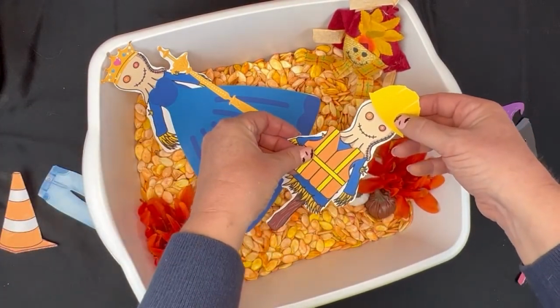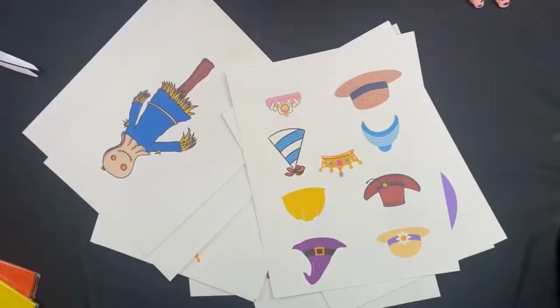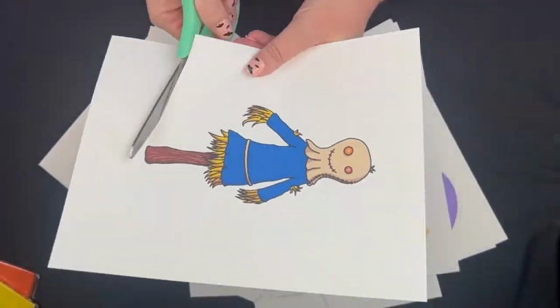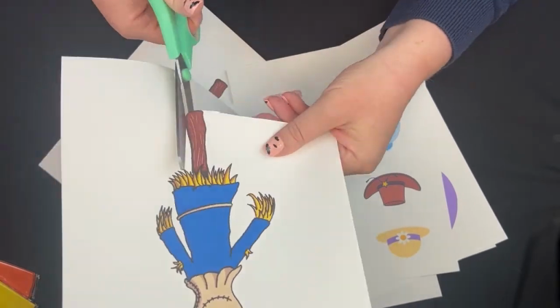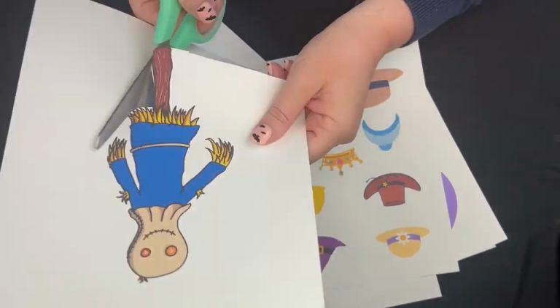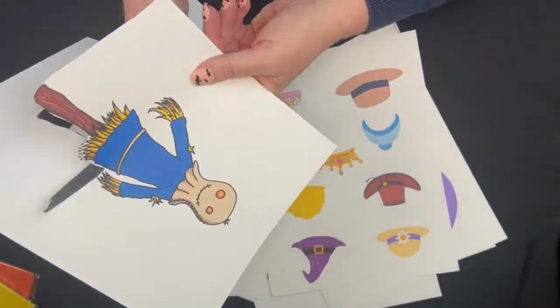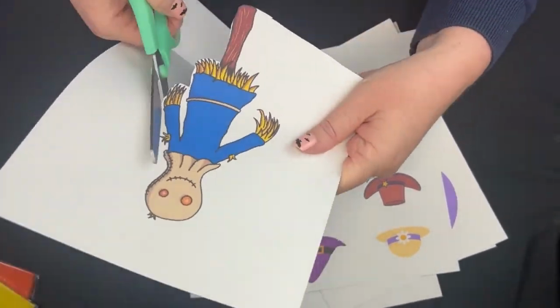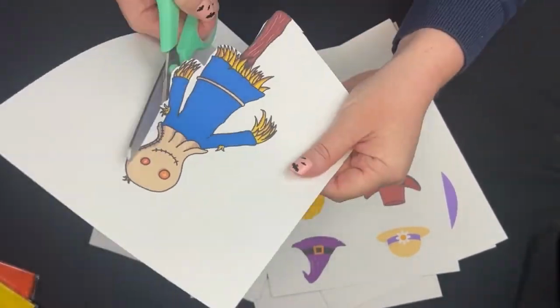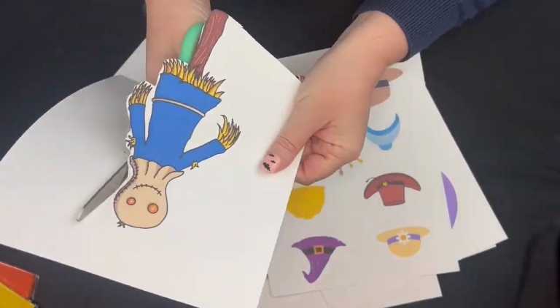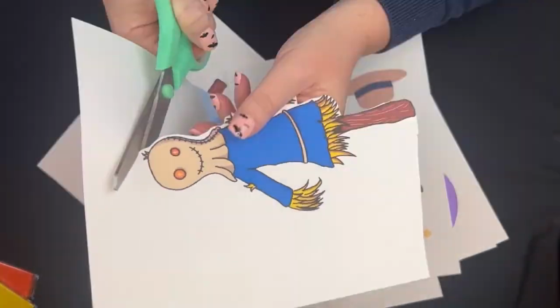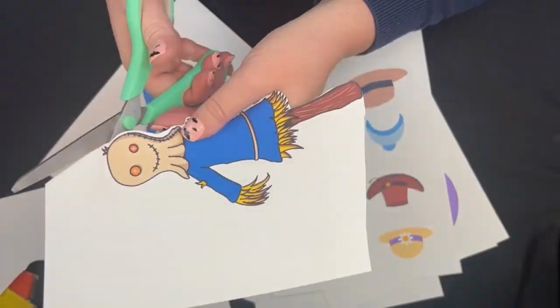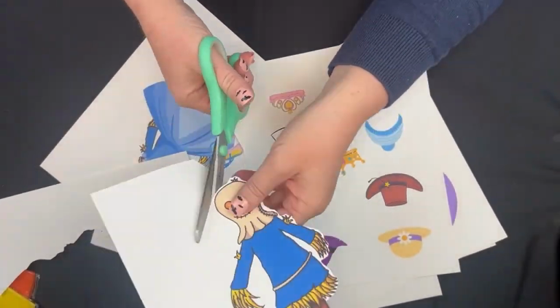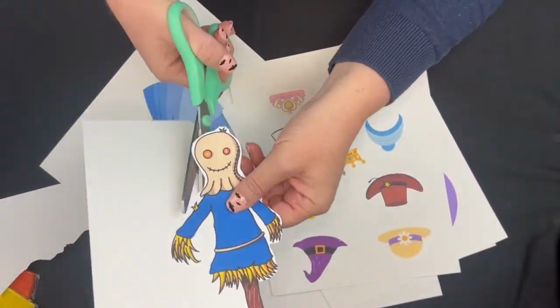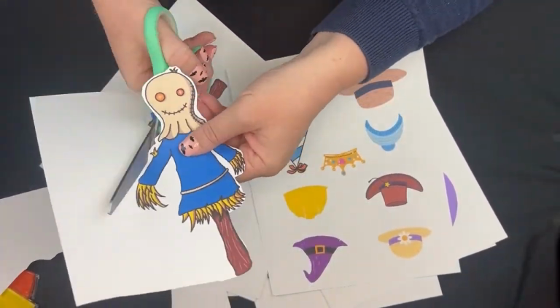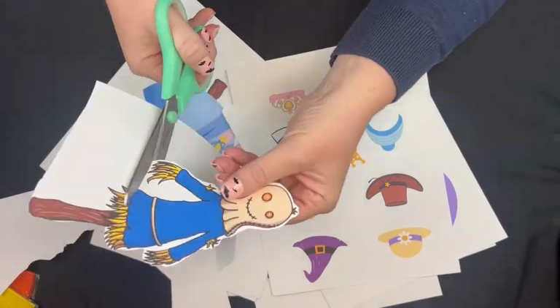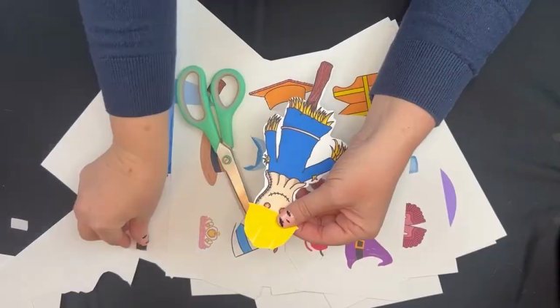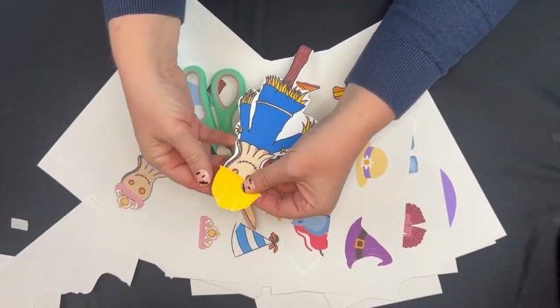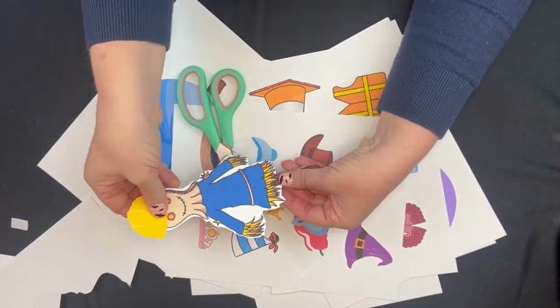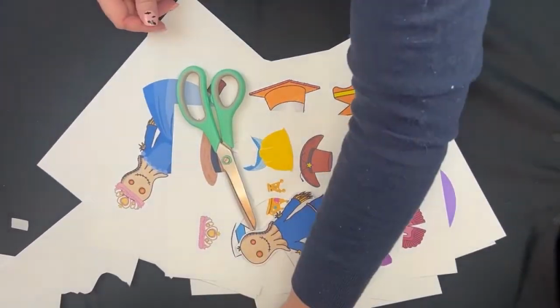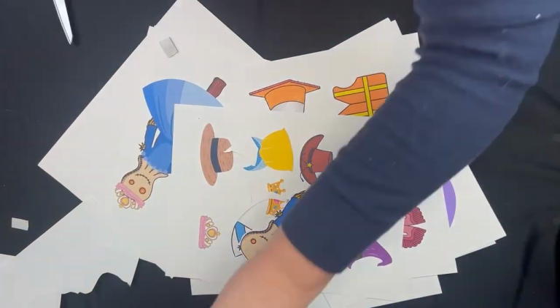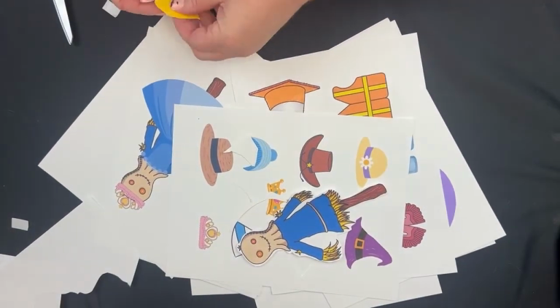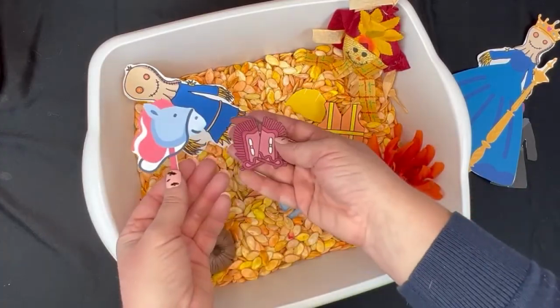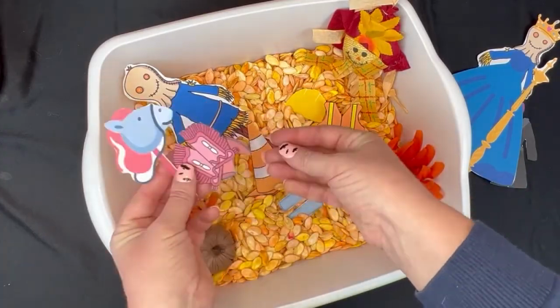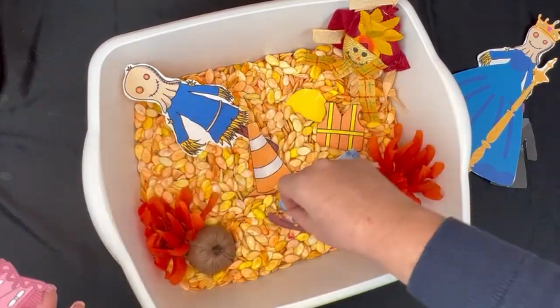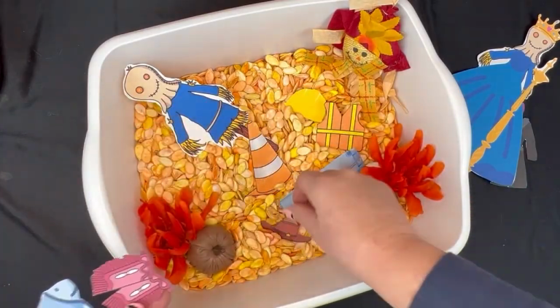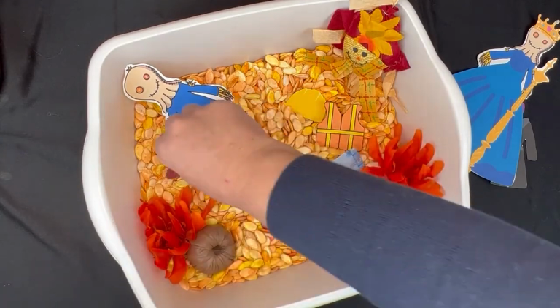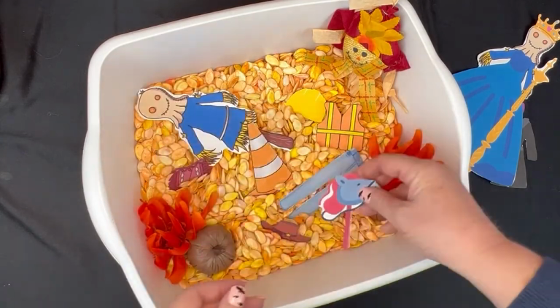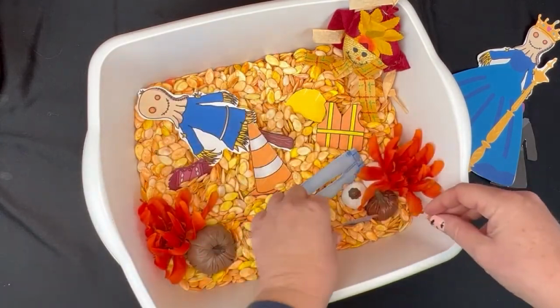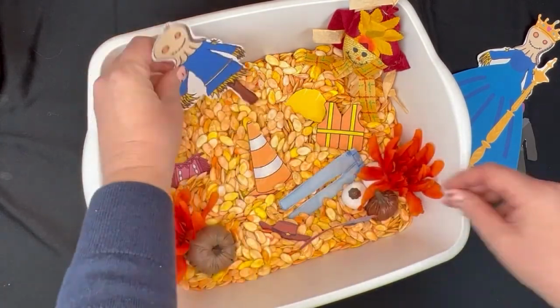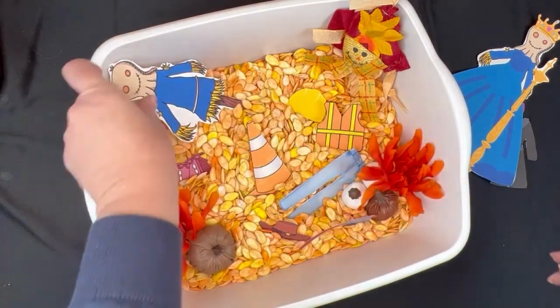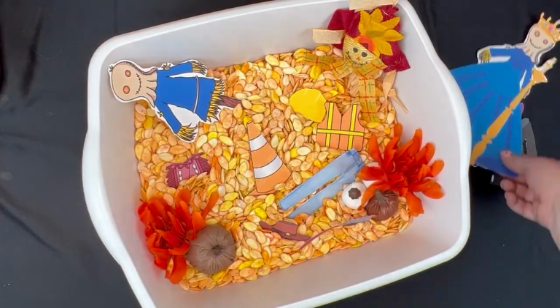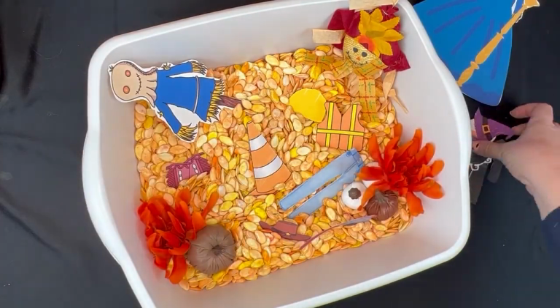For this bin we're going to dress a scarecrow. I made a simple paper doll set for the bin — I can share it if you're interested, just let me know in the comments. I put a magnet on the back of each piece and put them in a simple bin of pumpkin seeds for kids to play with. That is open-ended play at its finest.